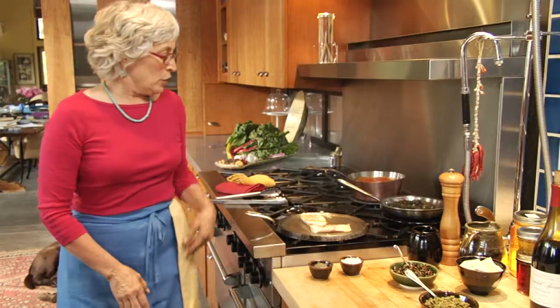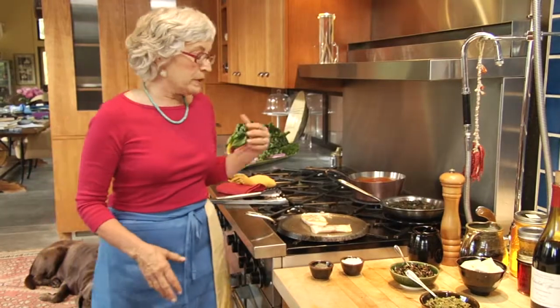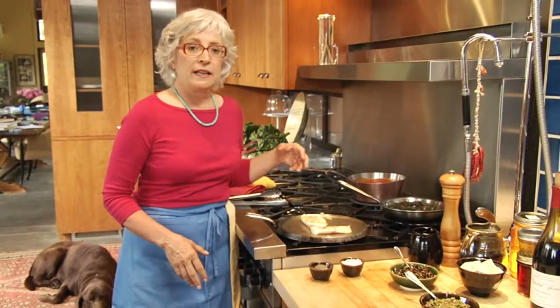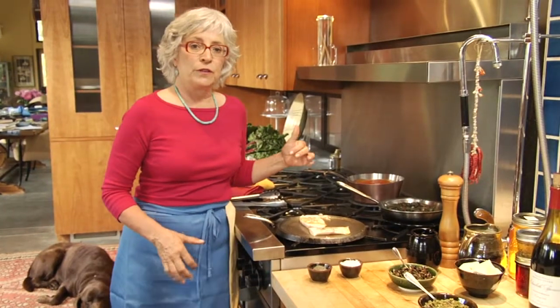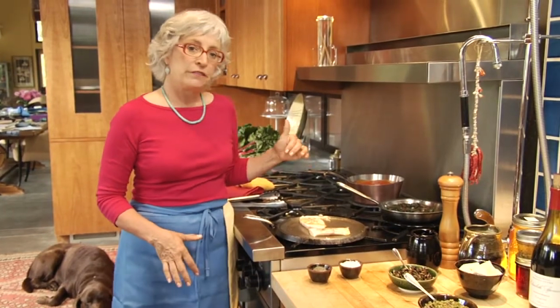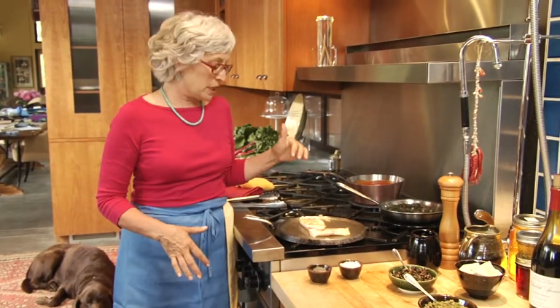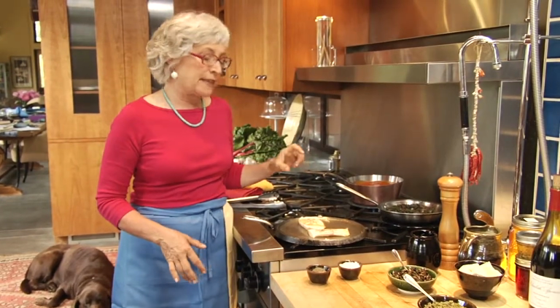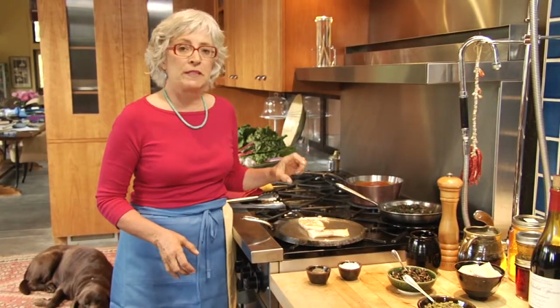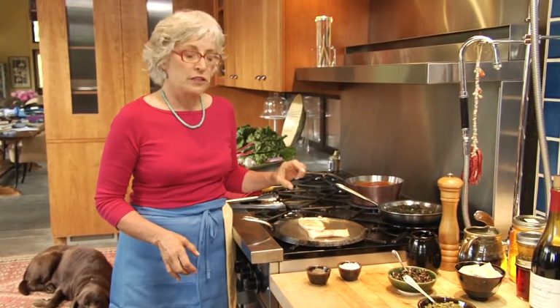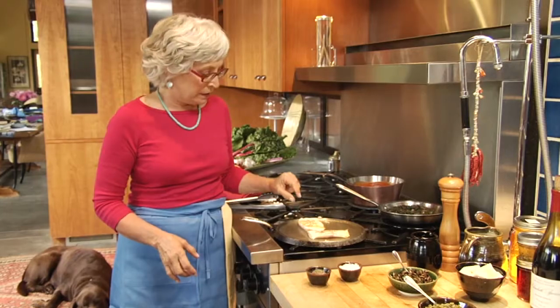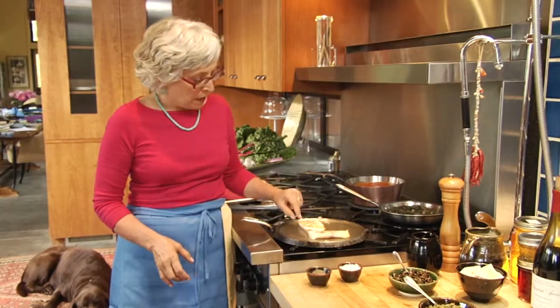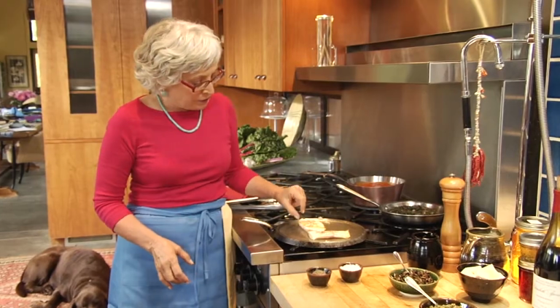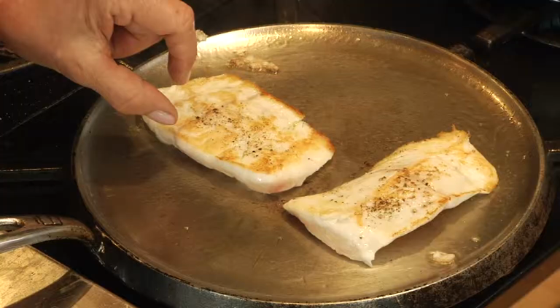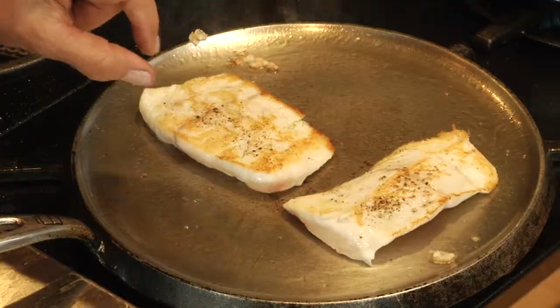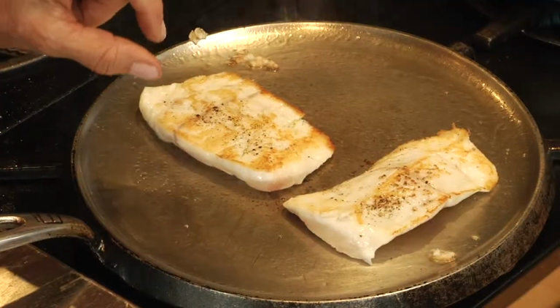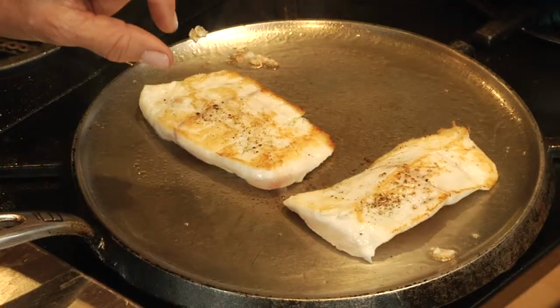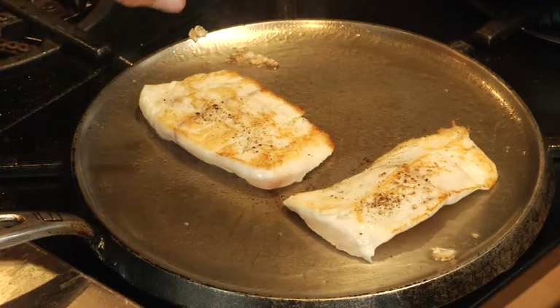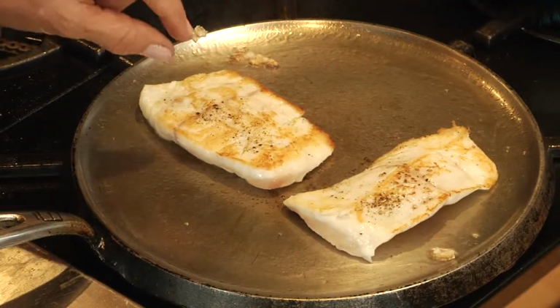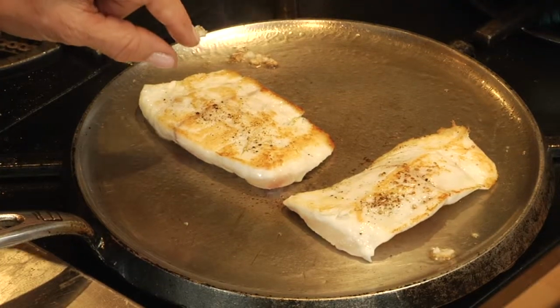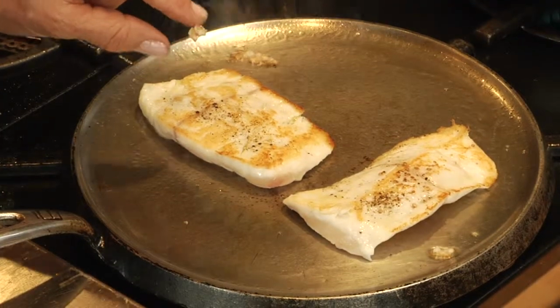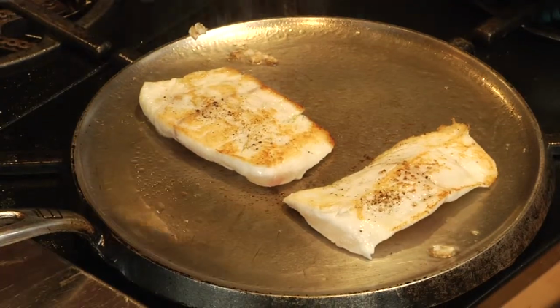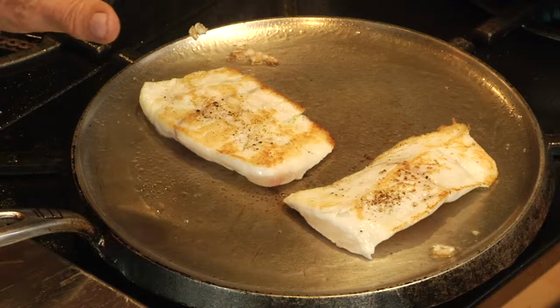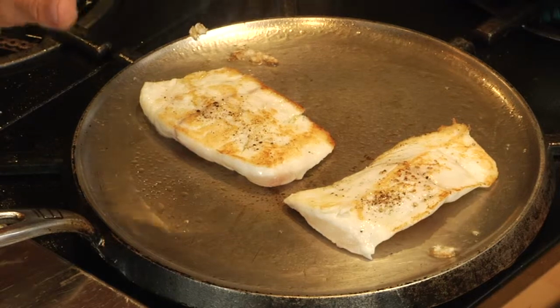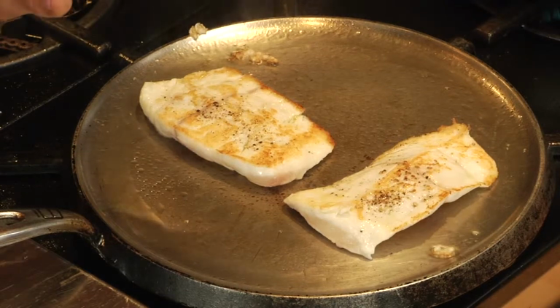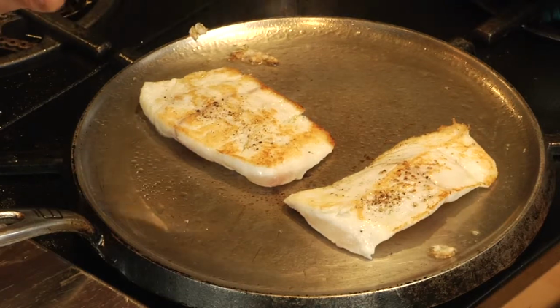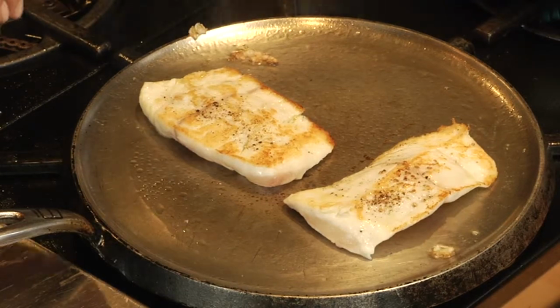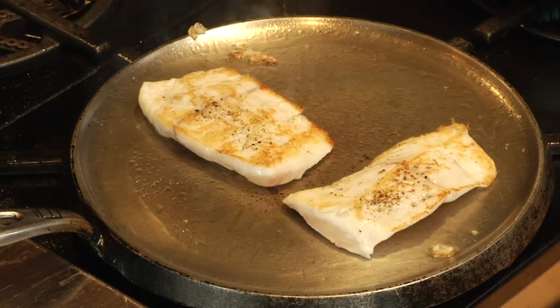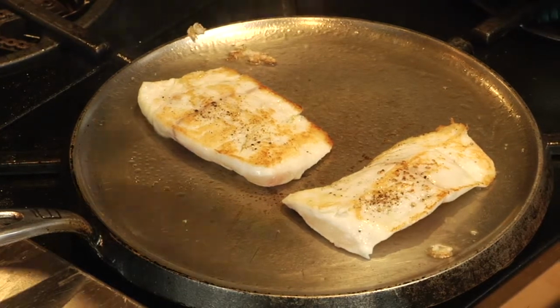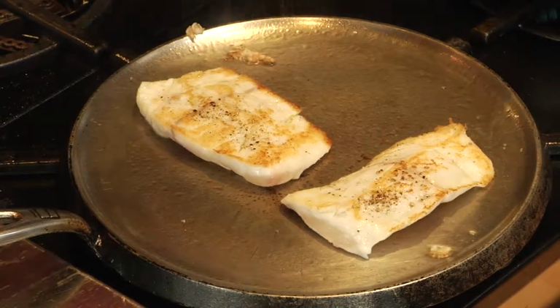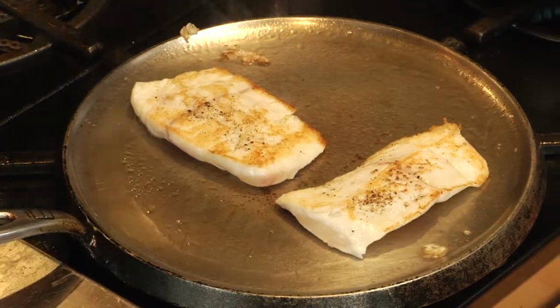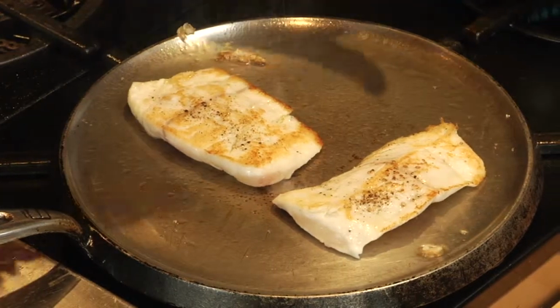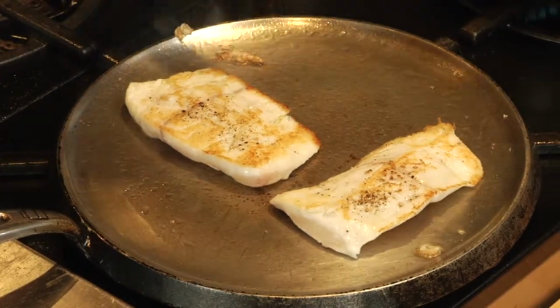Remember, the Canadian rule for cooking fish is ten minutes per inch of thickness. These are about a half an inch, maybe even a little bit less, so I need less than five minutes total cooking time — which is really great, so you want to have all your accompaniments ready to go.